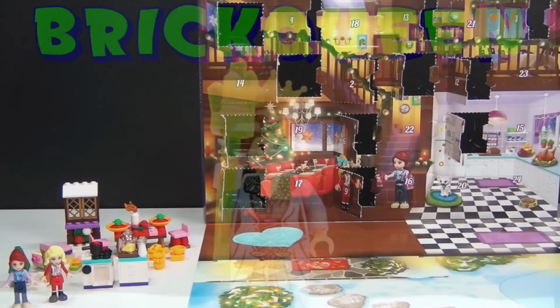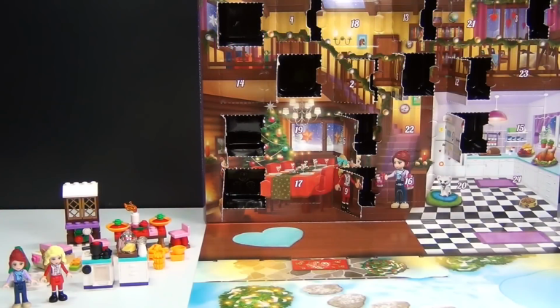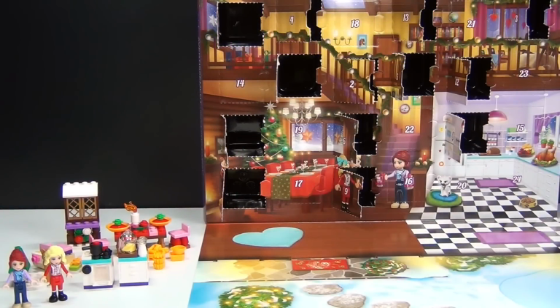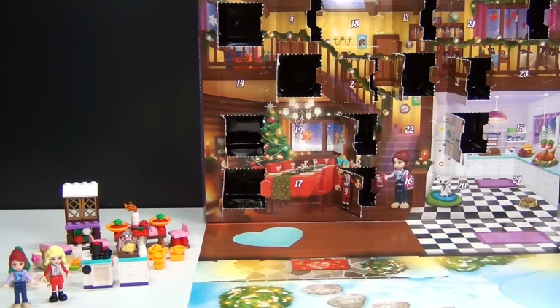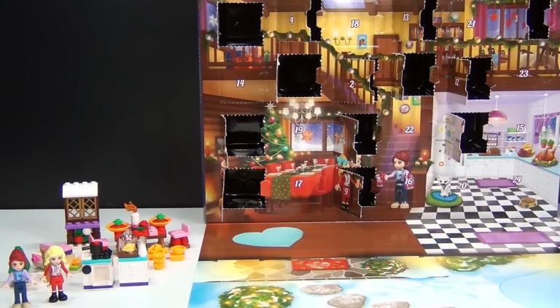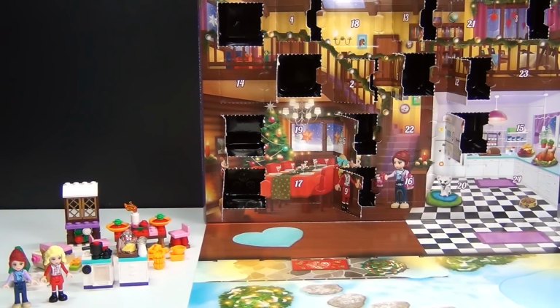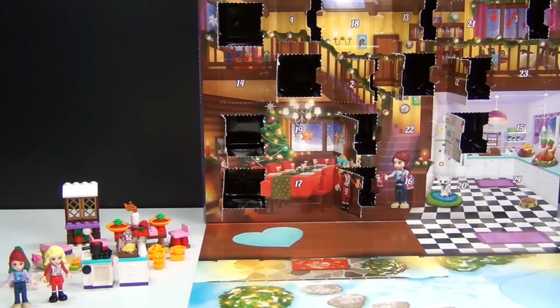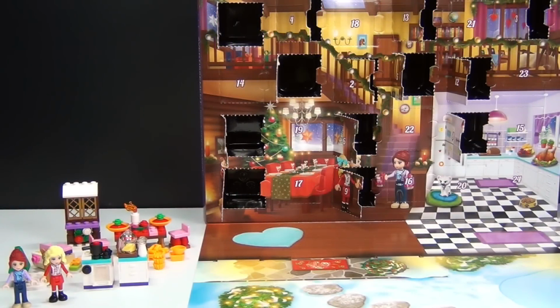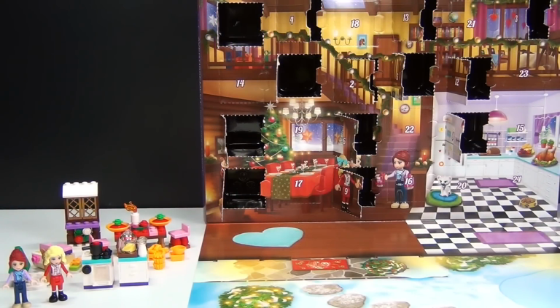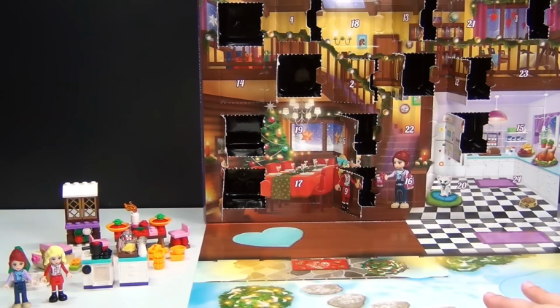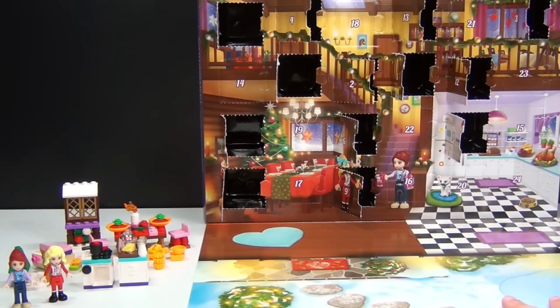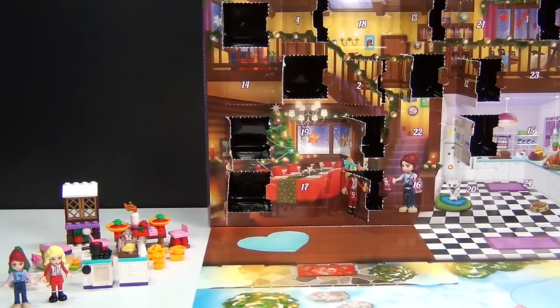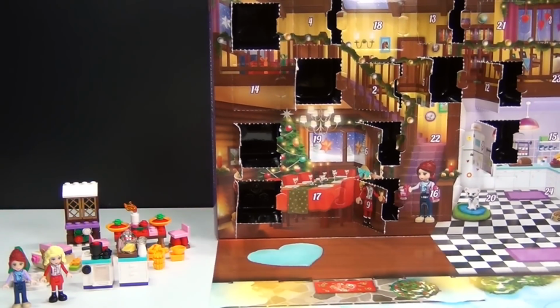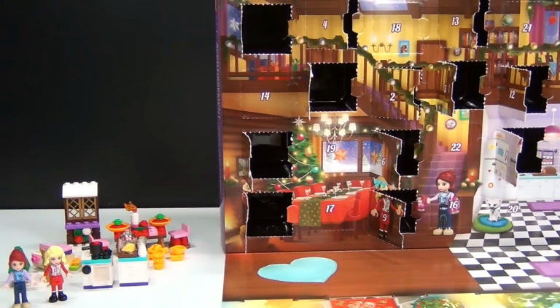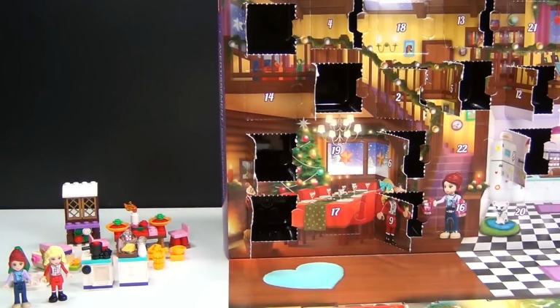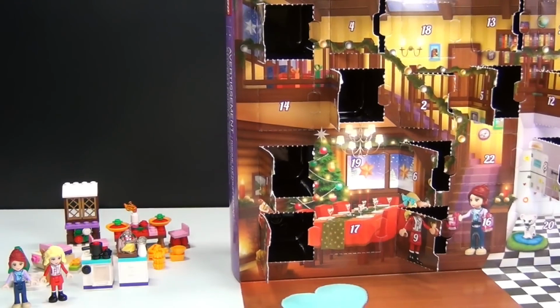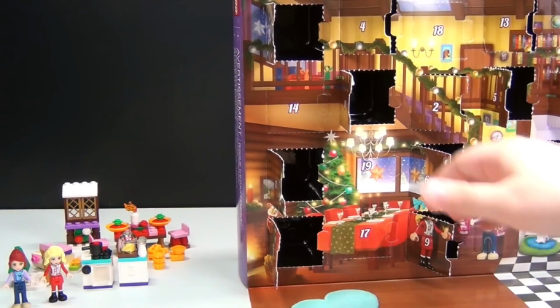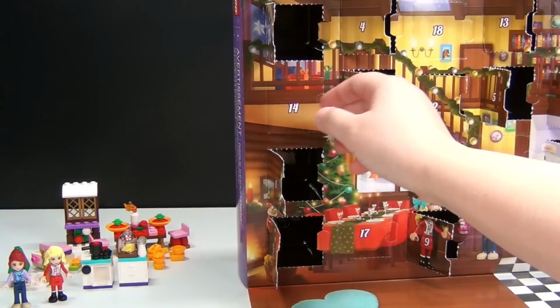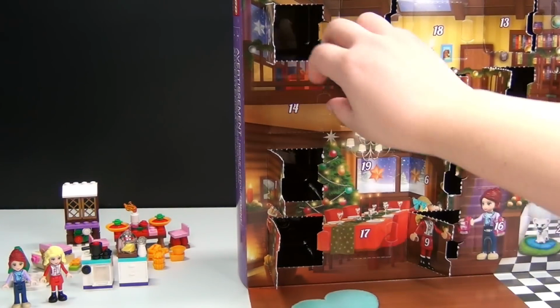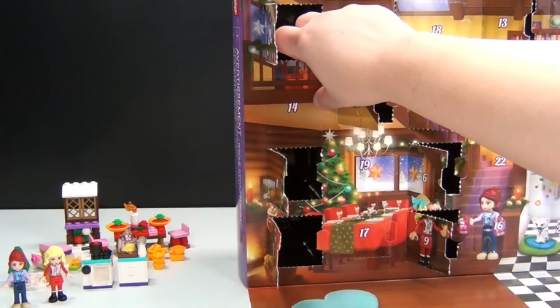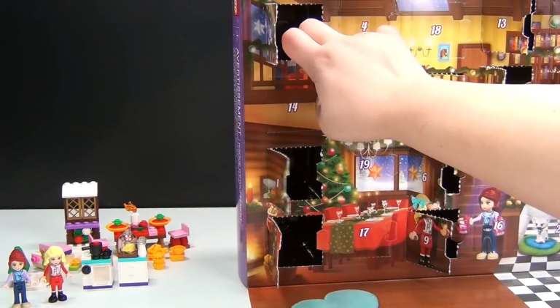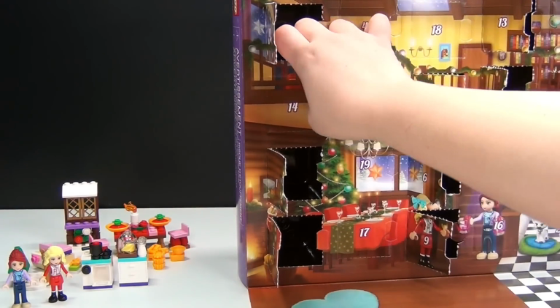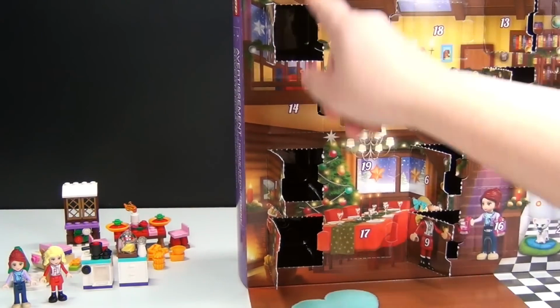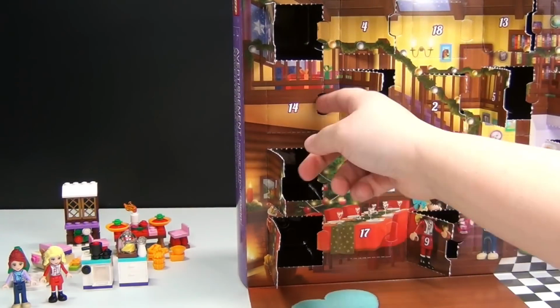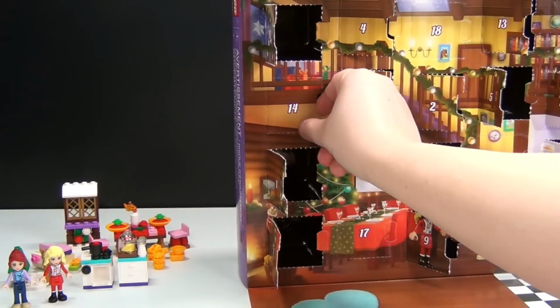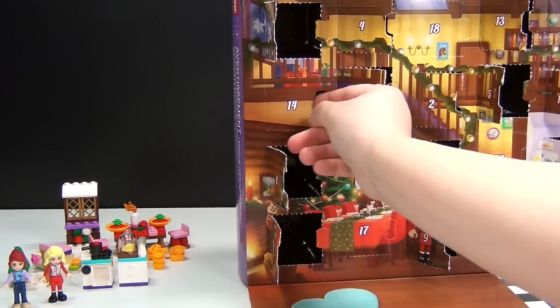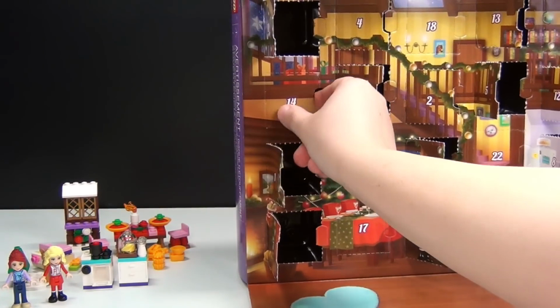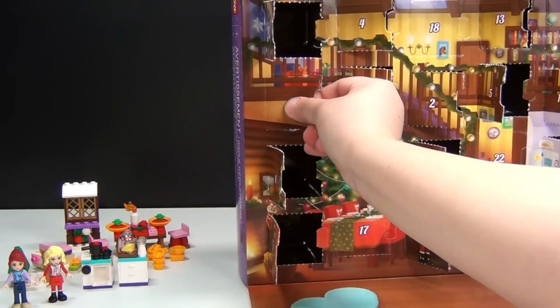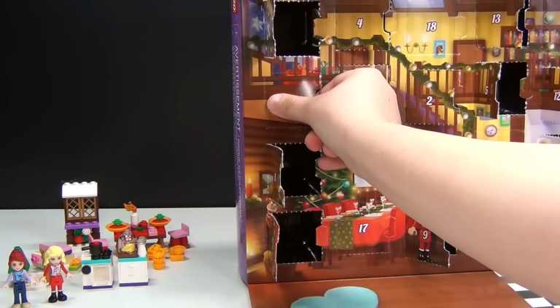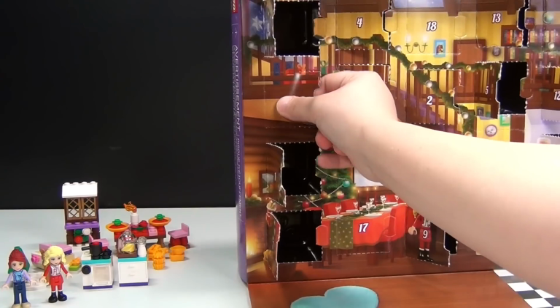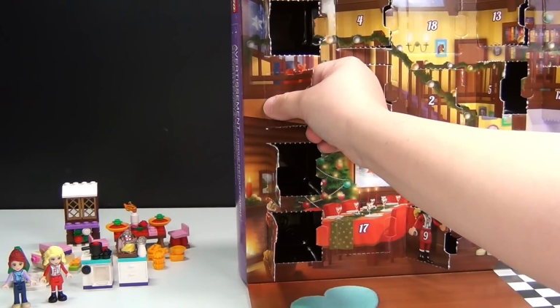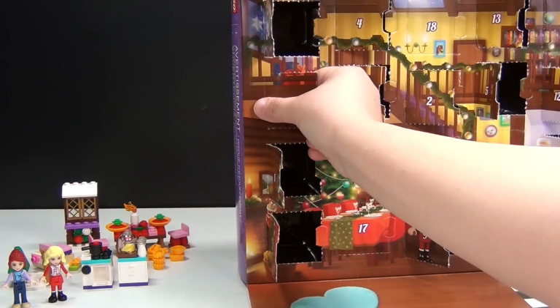Hey guys, Brick Queen back here again with the Lego Friends Advent Calendar. Let's go ahead and see what we have for day number 14 today — the last one on this first row or column right here. Let's see what we have.